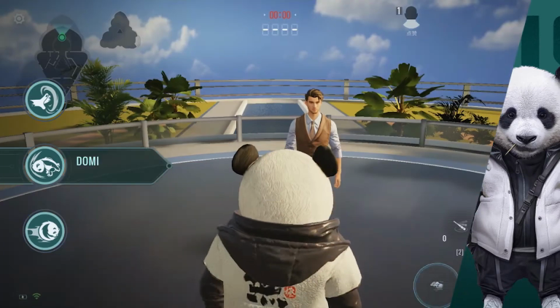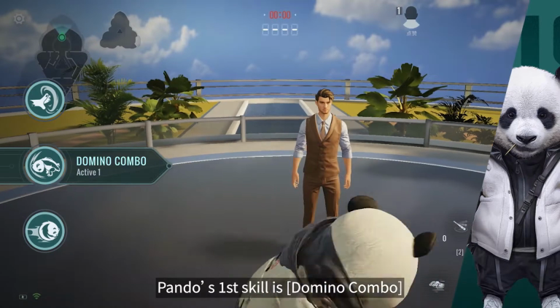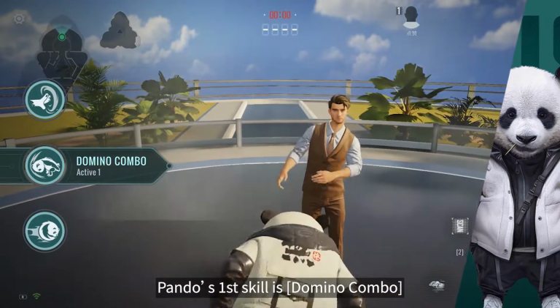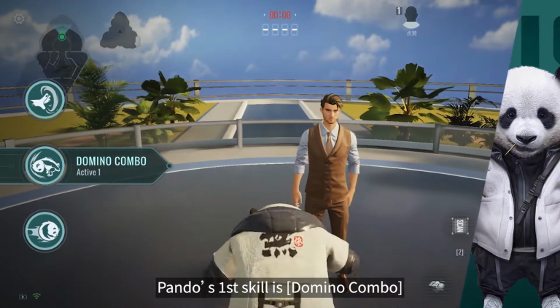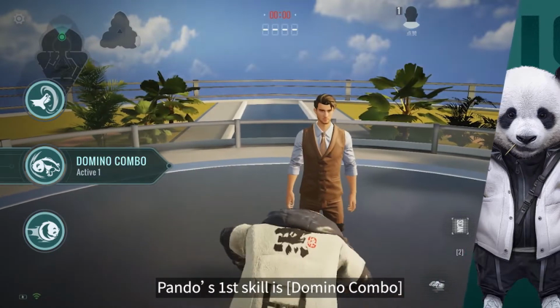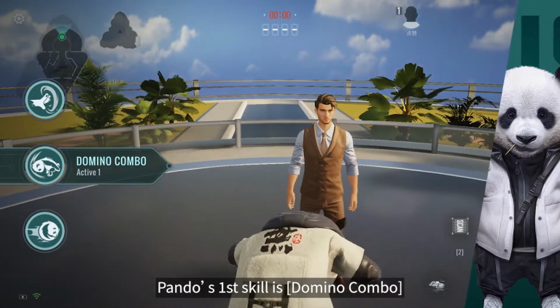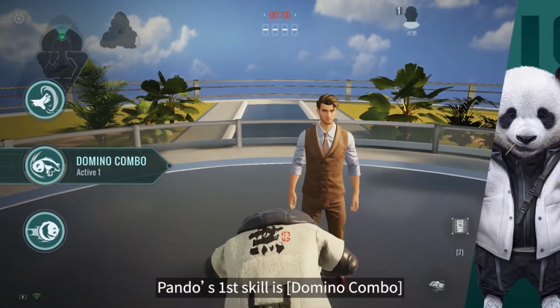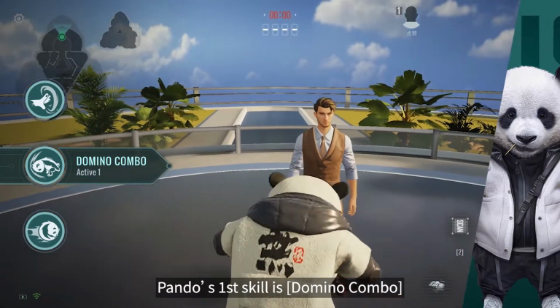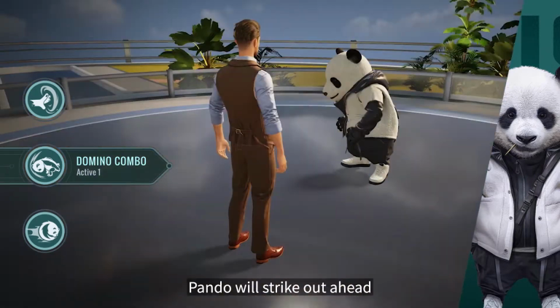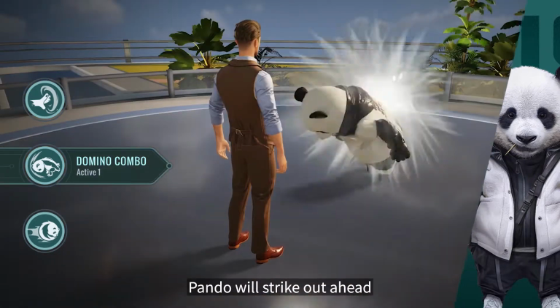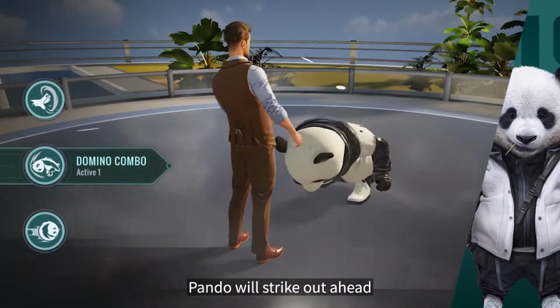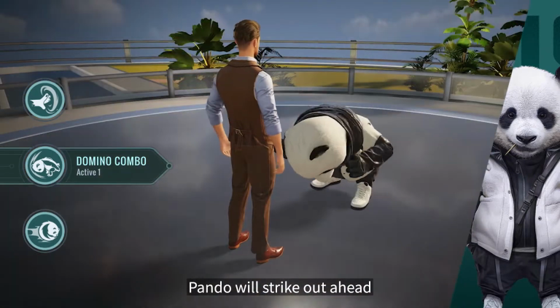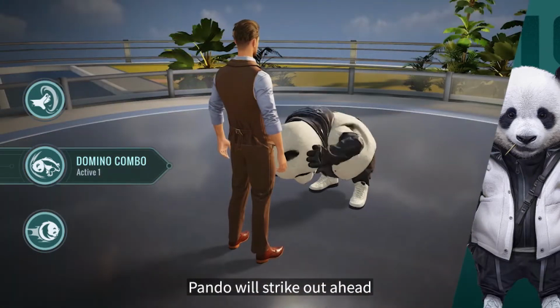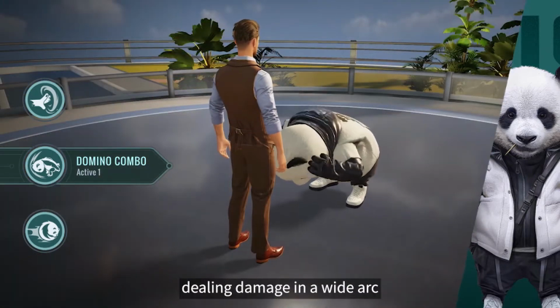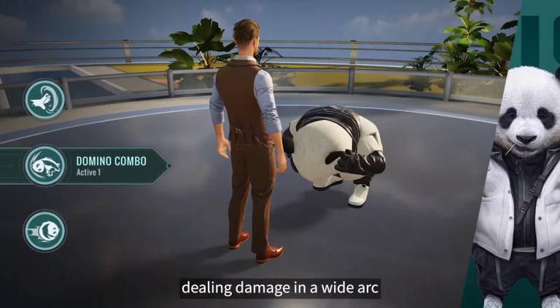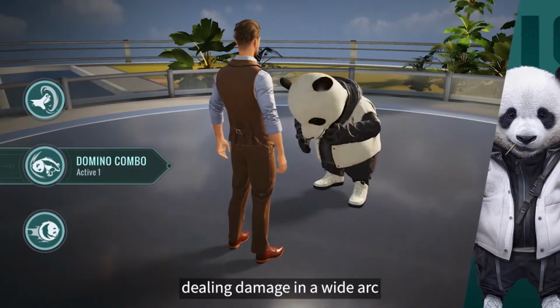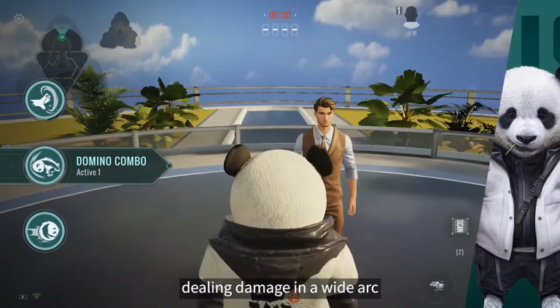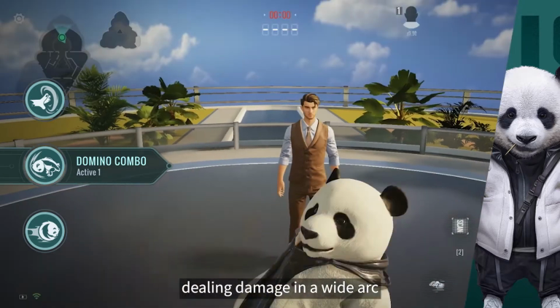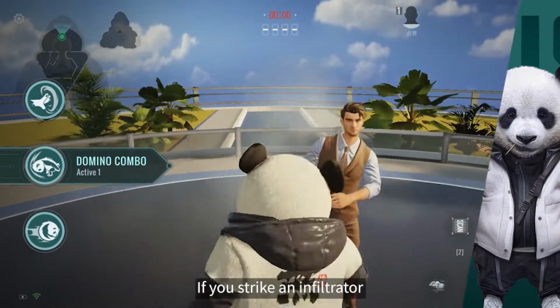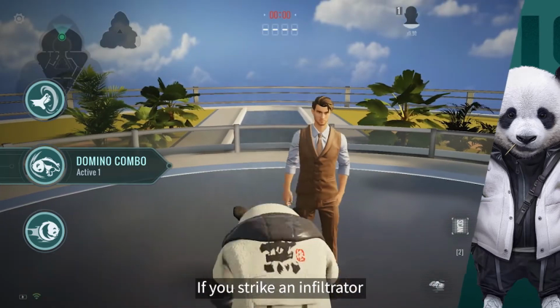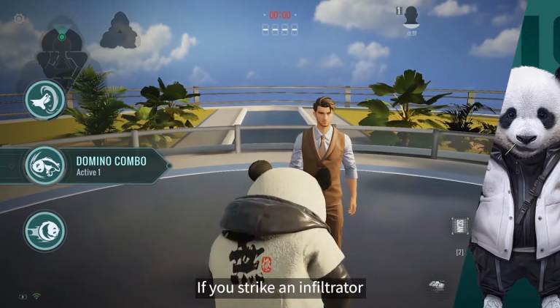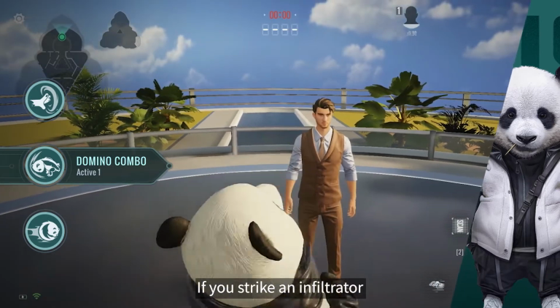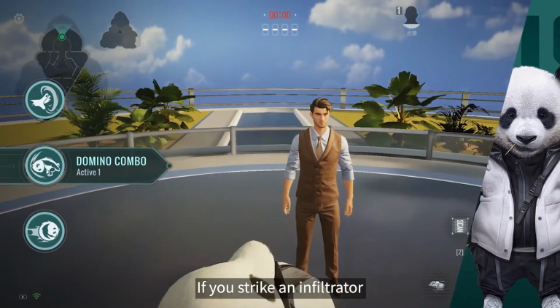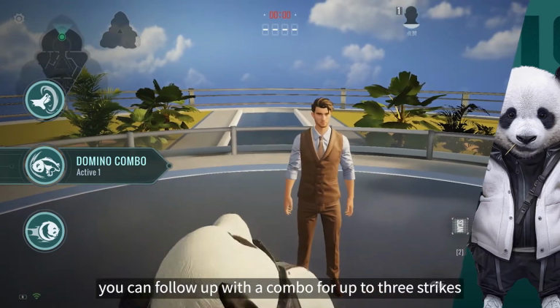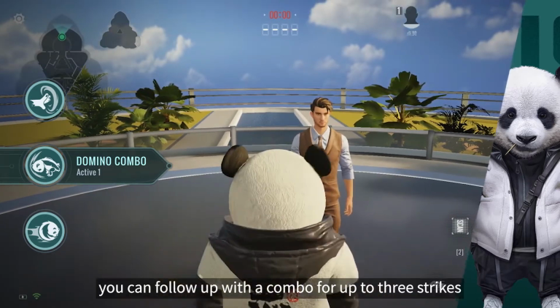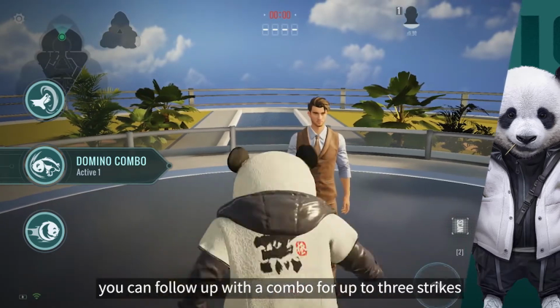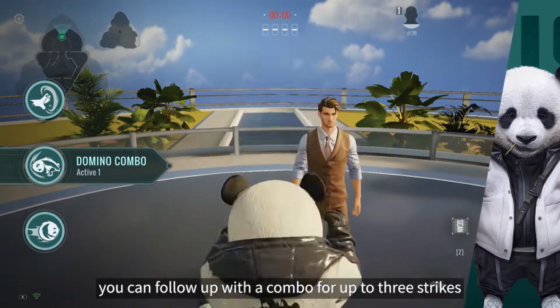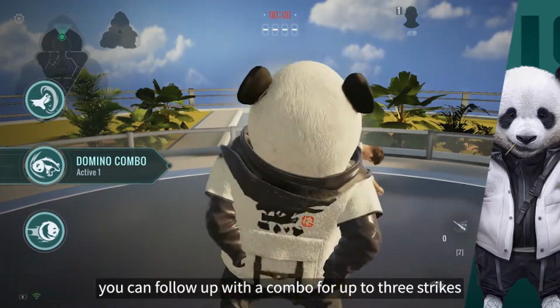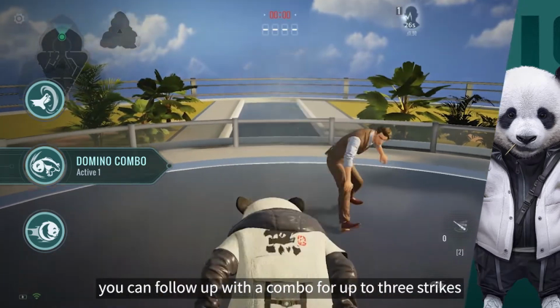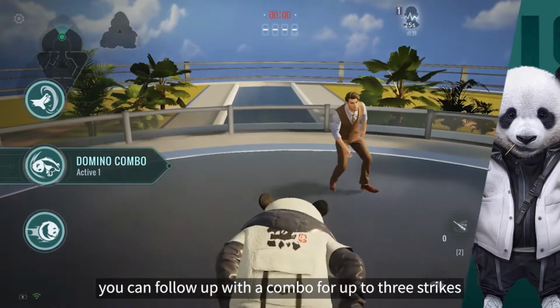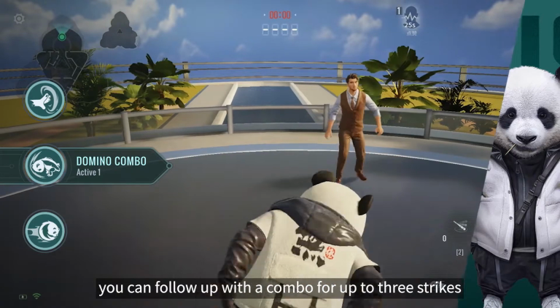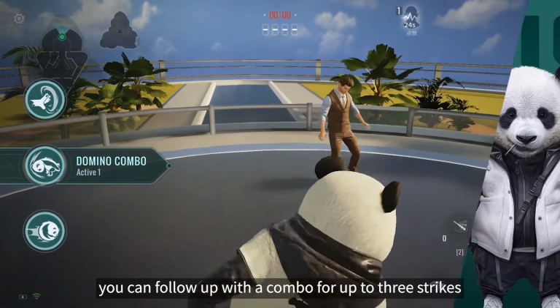Pando's first skill is Domino Combo. Pando will strike out ahead, dealing damage in a wide arc. If you strike an Infiltrator, you can follow up with a combo for up to three strikes.